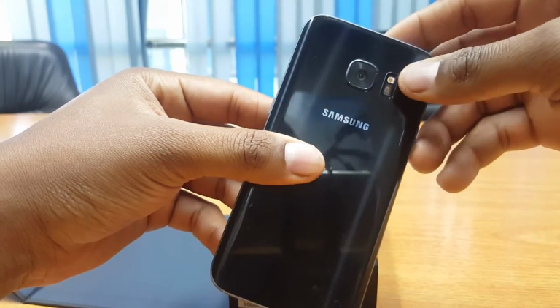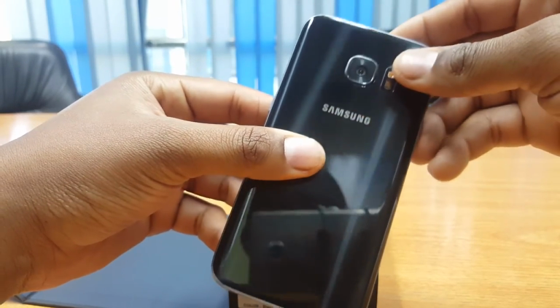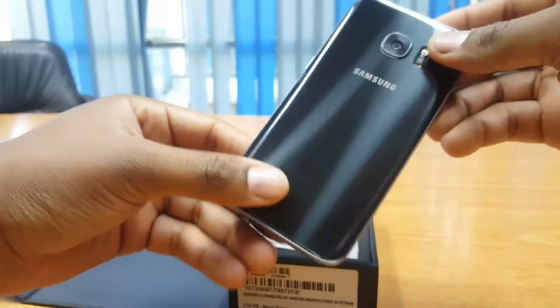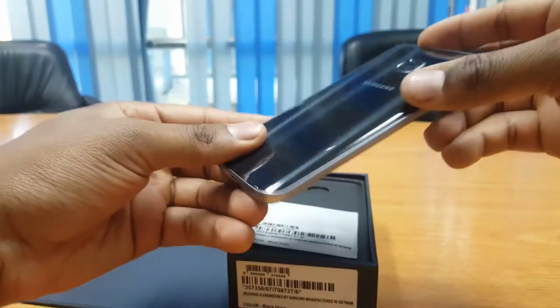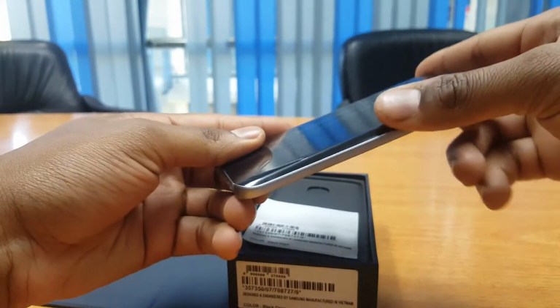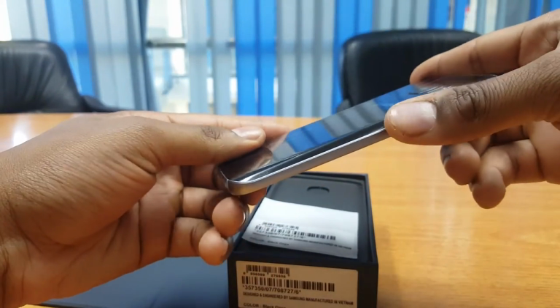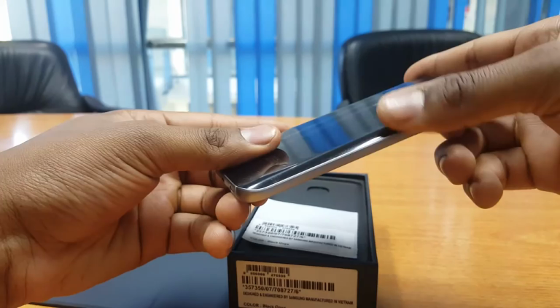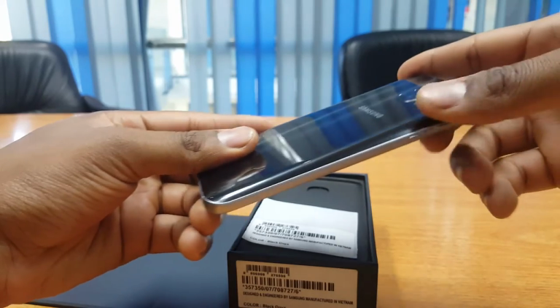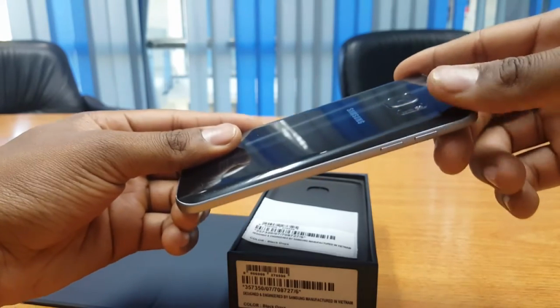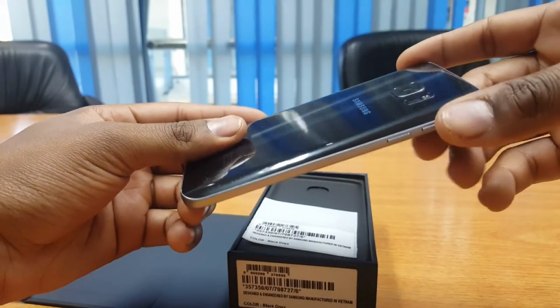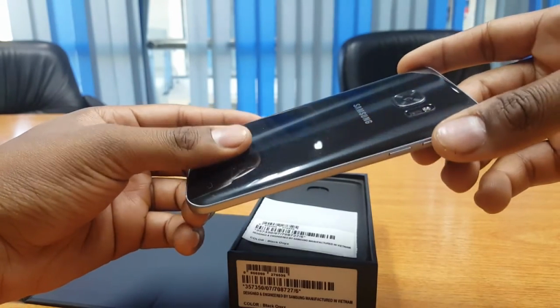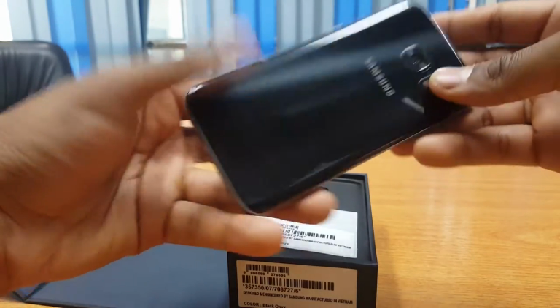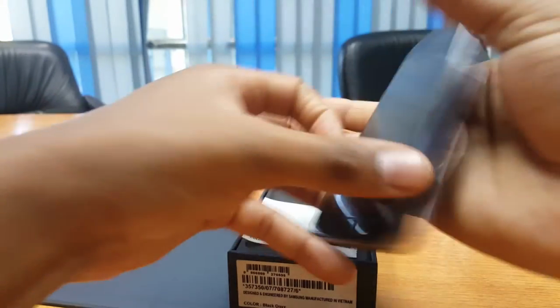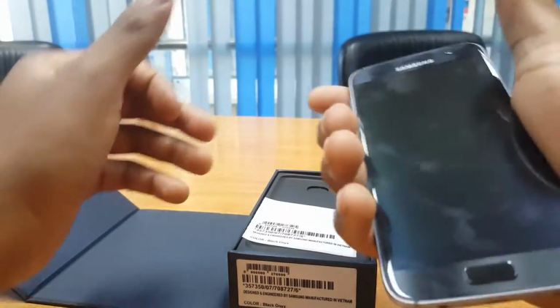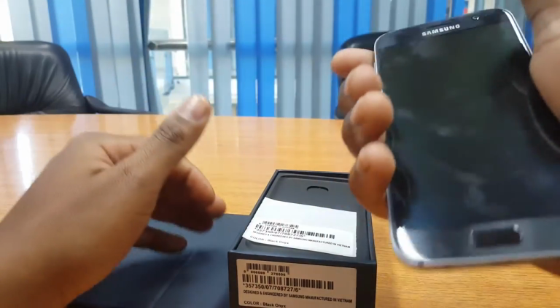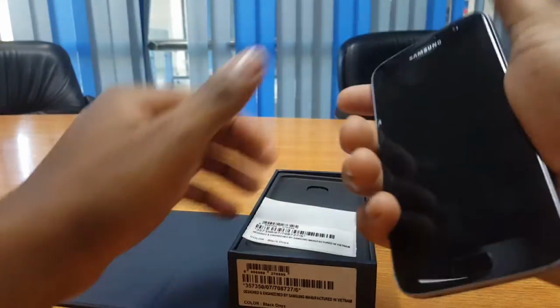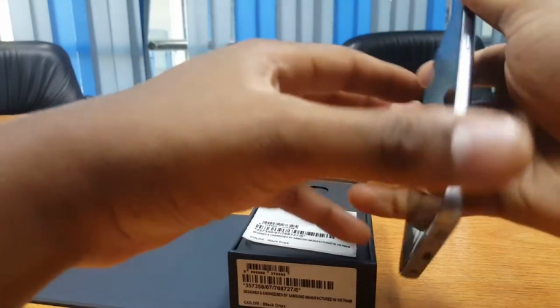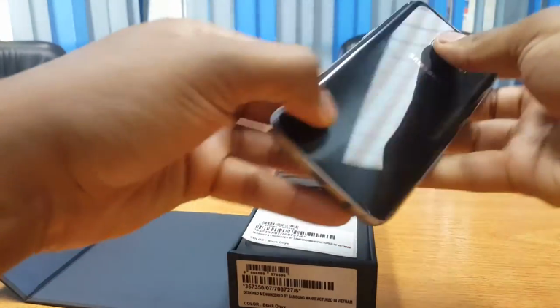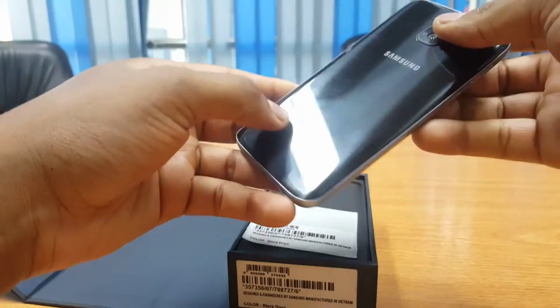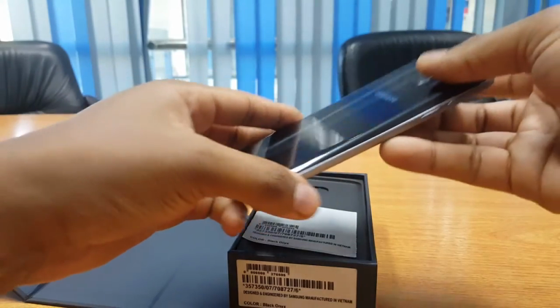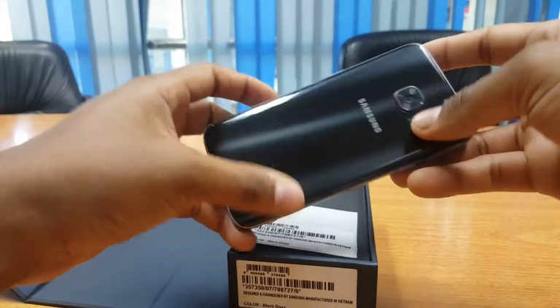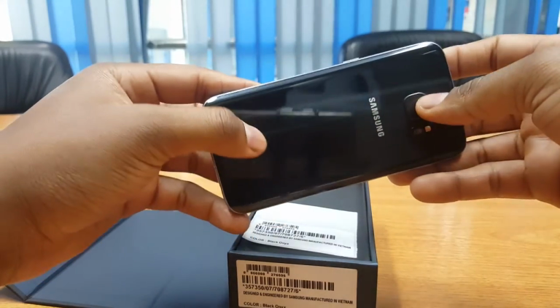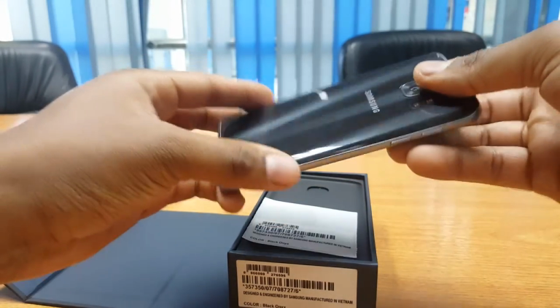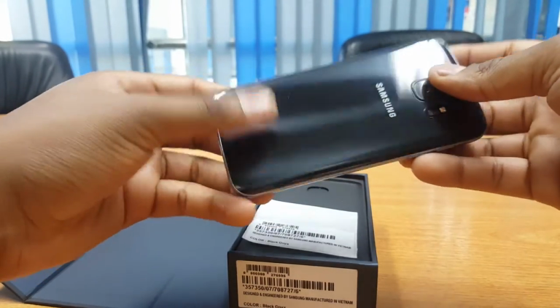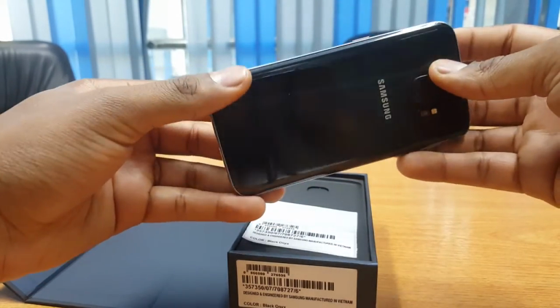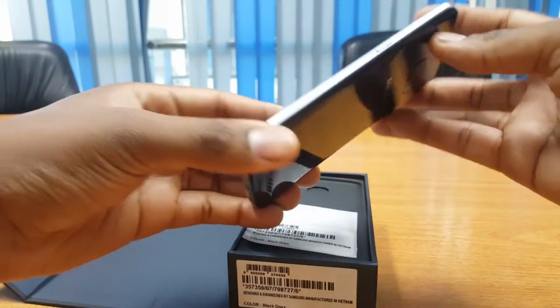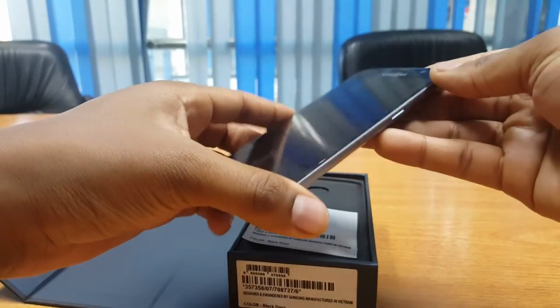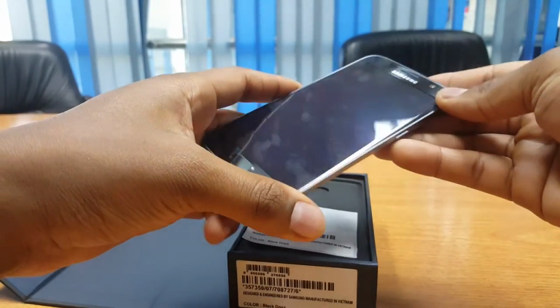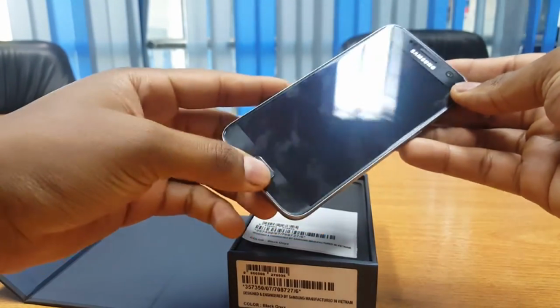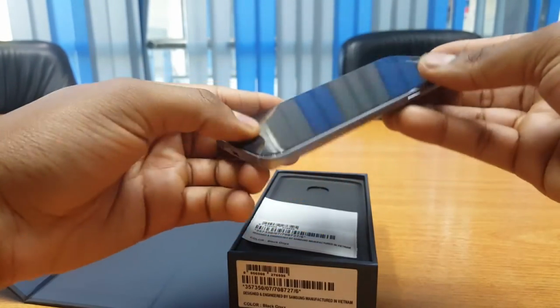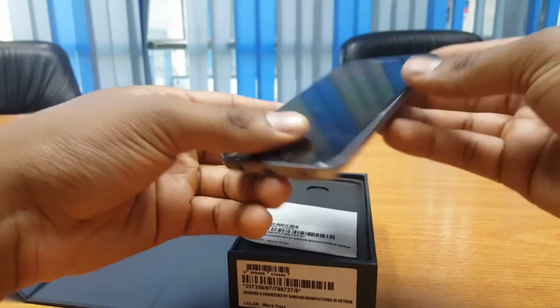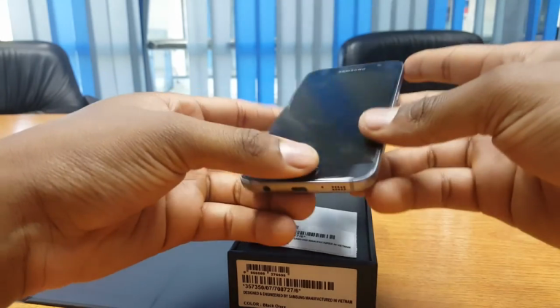The Galaxy S7 also features three-dimensional curved glass, allowing it to wrap around and fit comfortably in your hand, compared to the outgoing Galaxy S6 and certainly other S models that we had a couple of years ago.